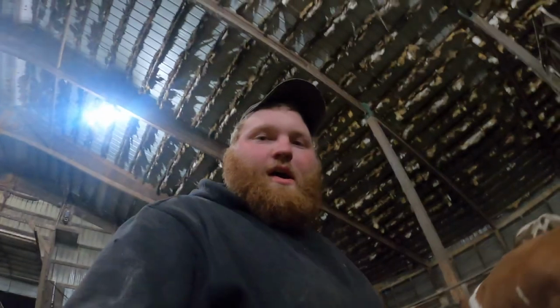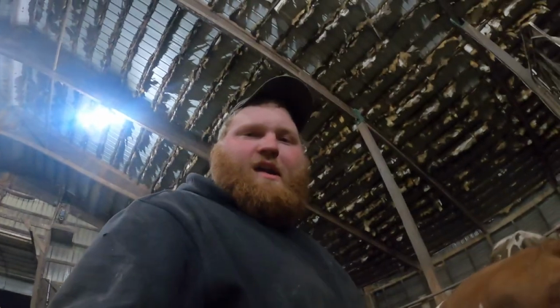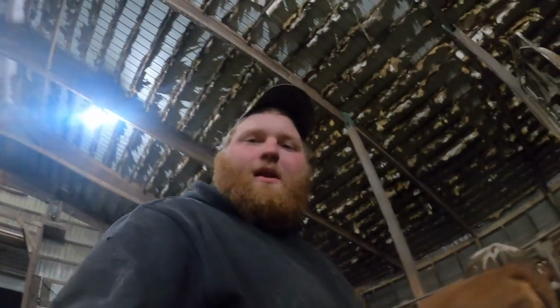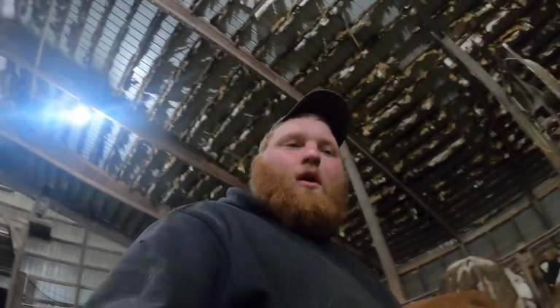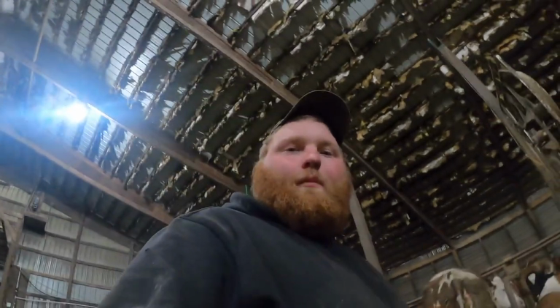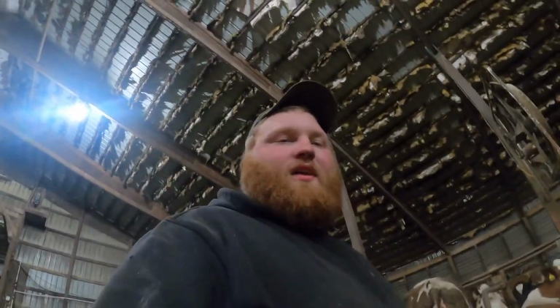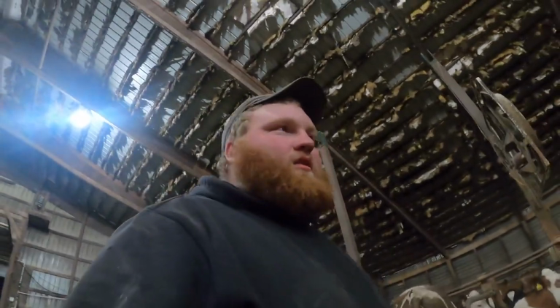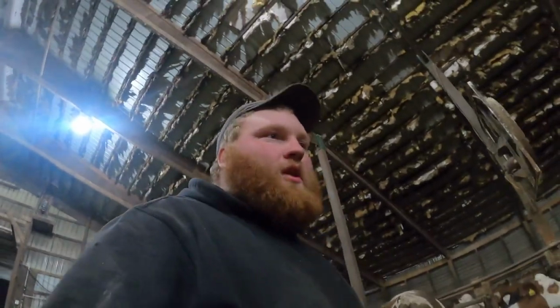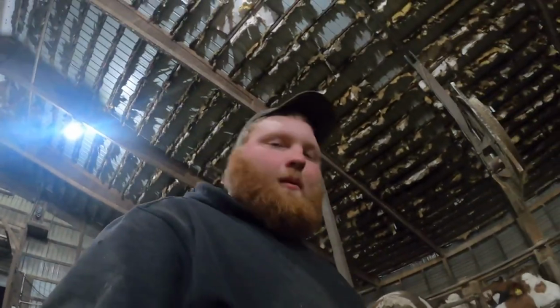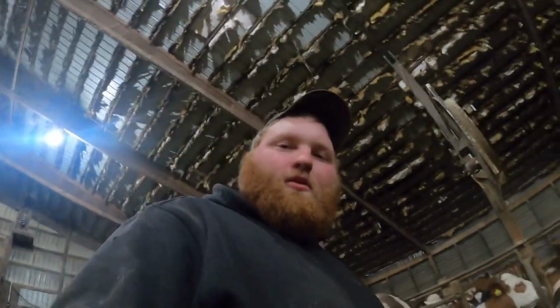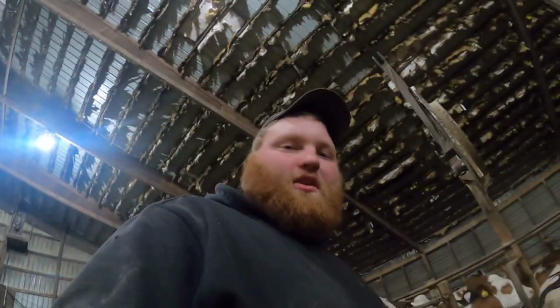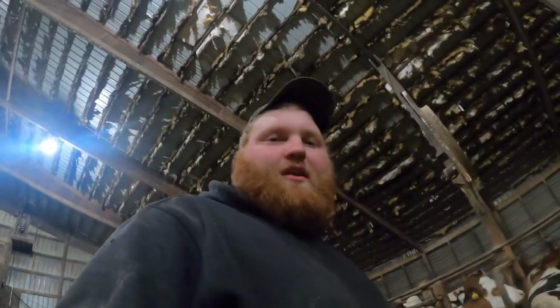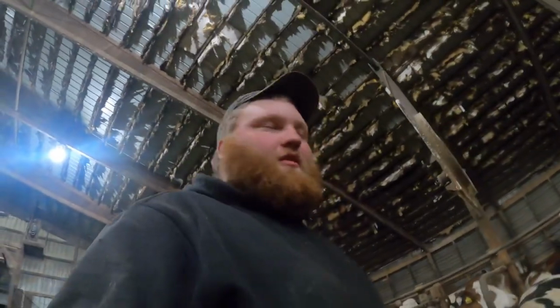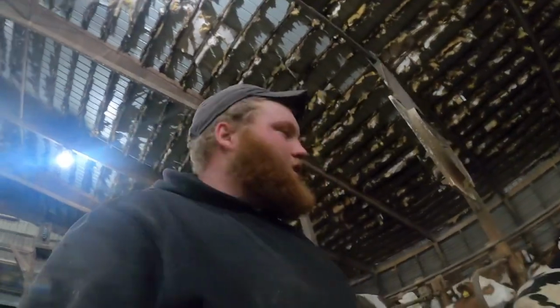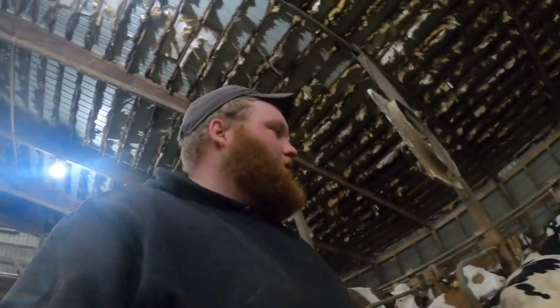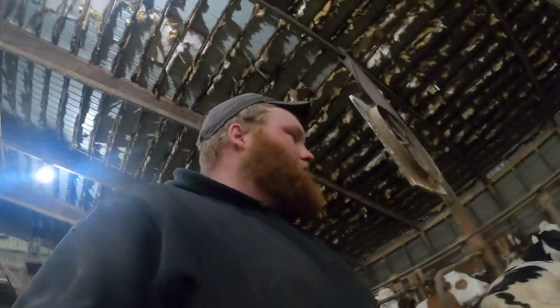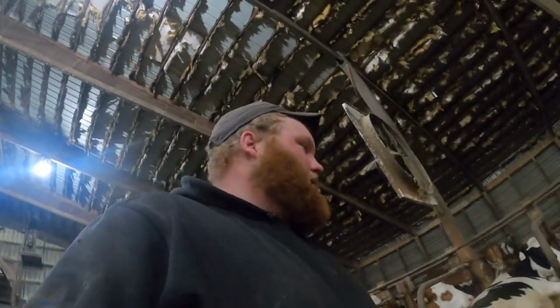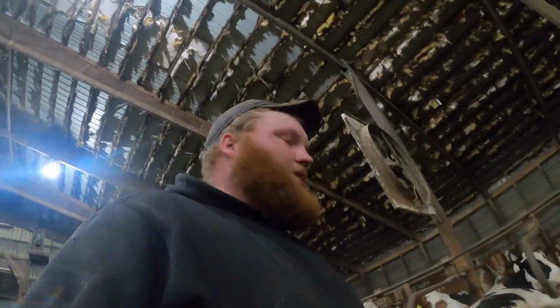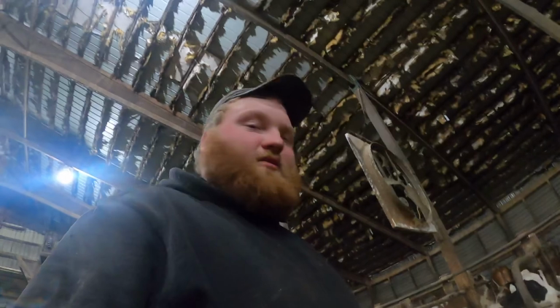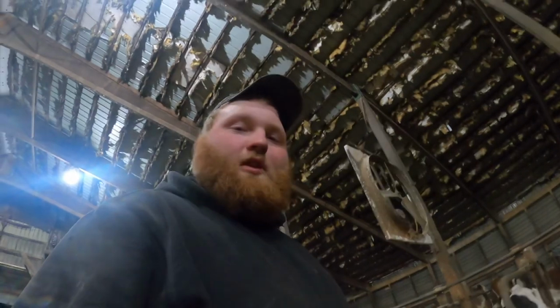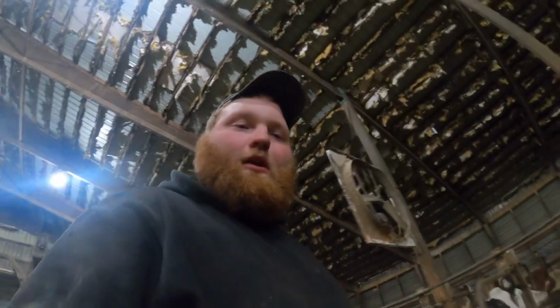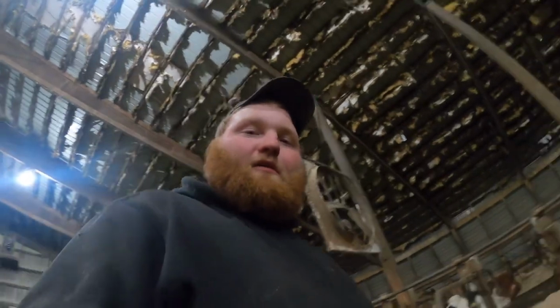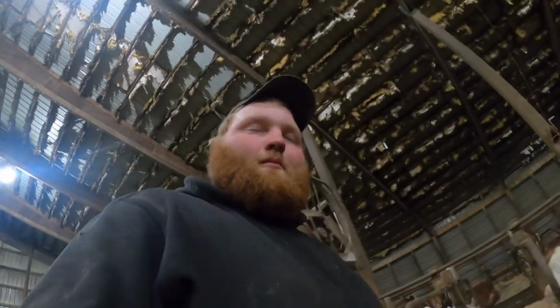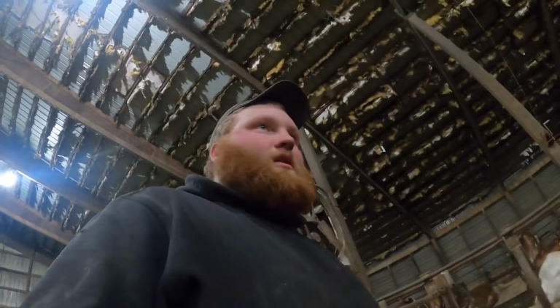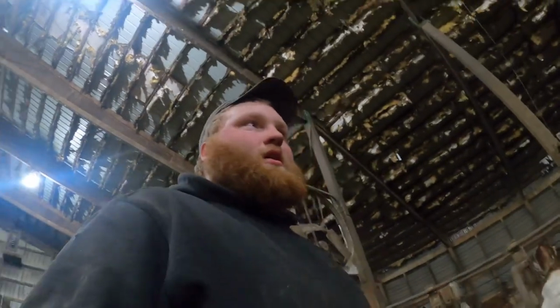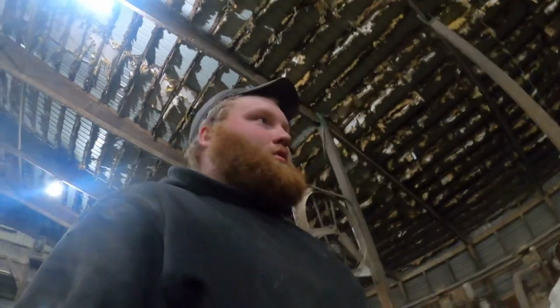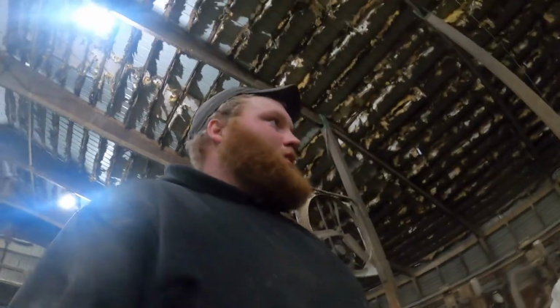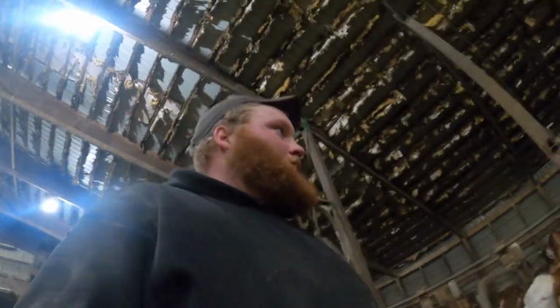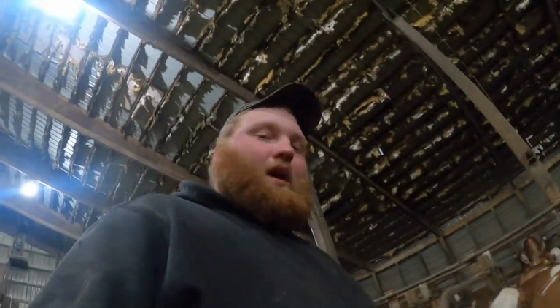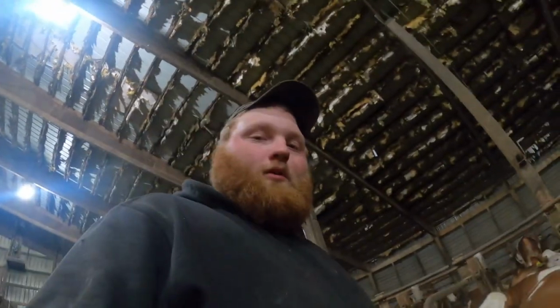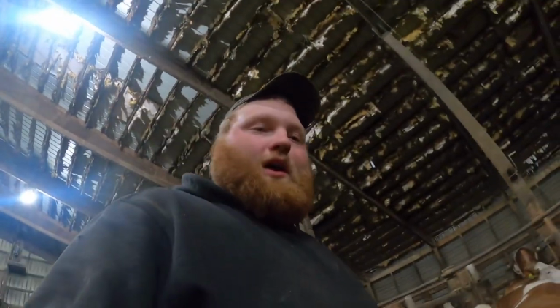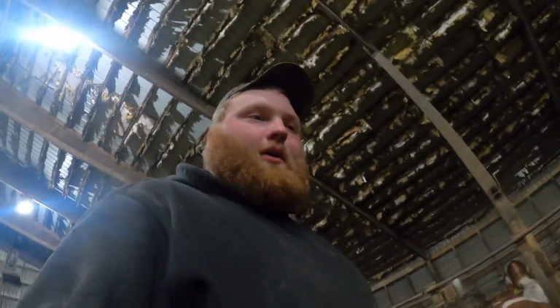Hey everybody, welcome back to this week's episode of Details of the Dairy, where I tell you something about our farm and why we do it that way.